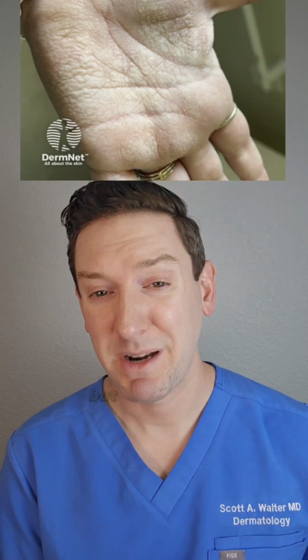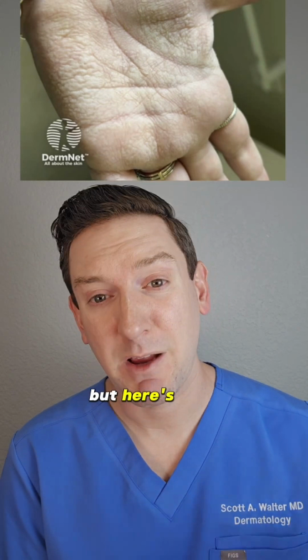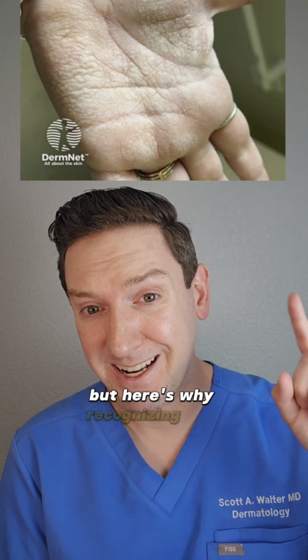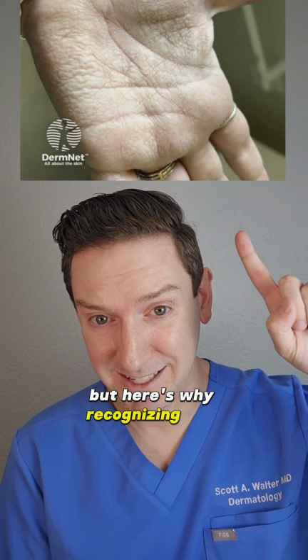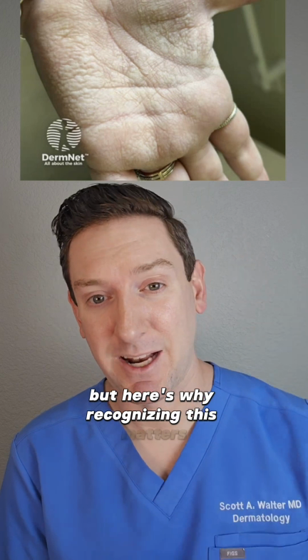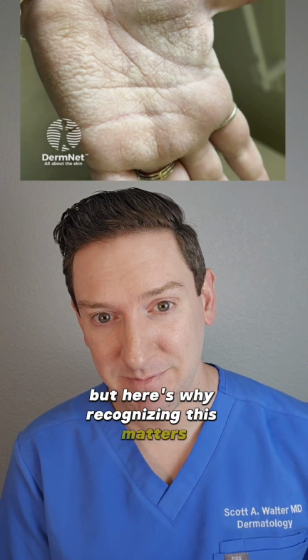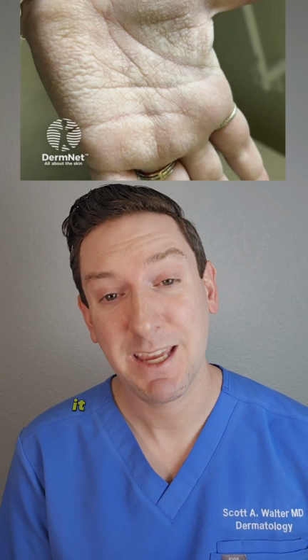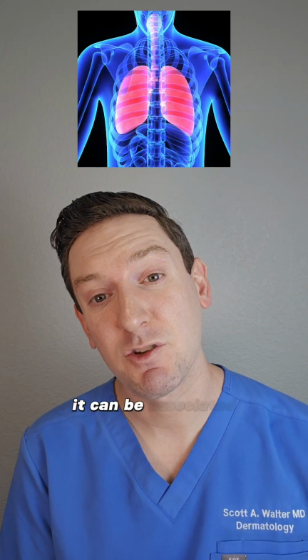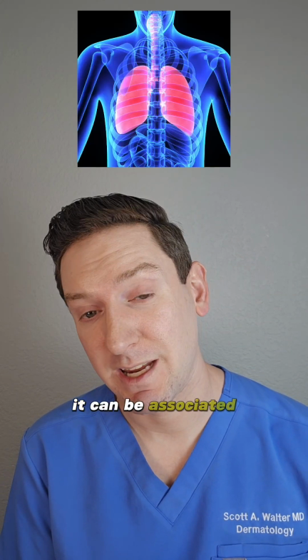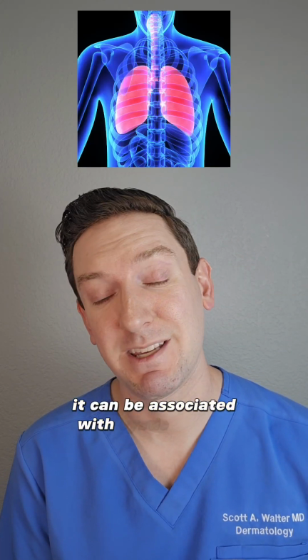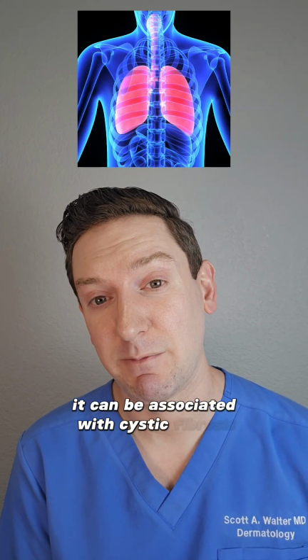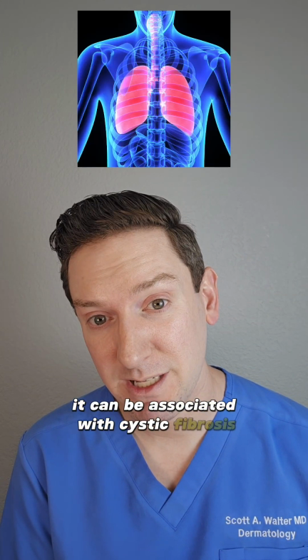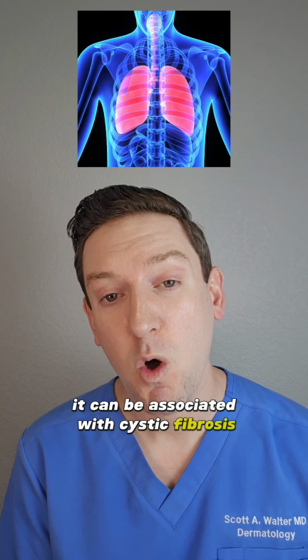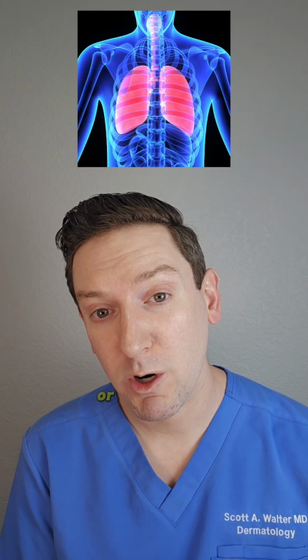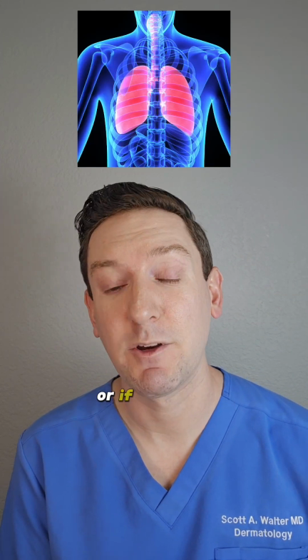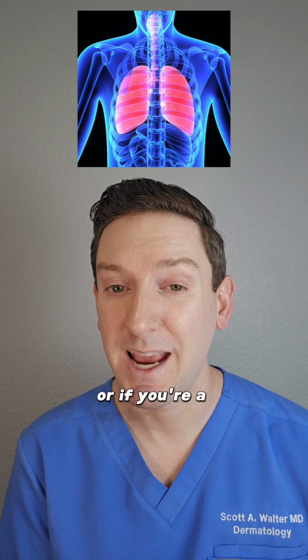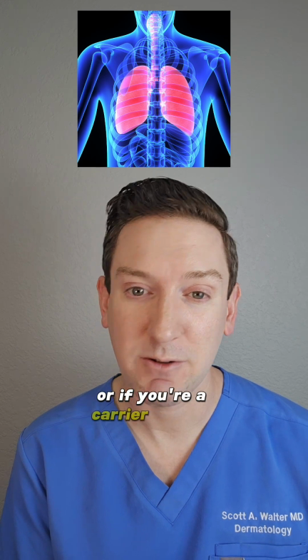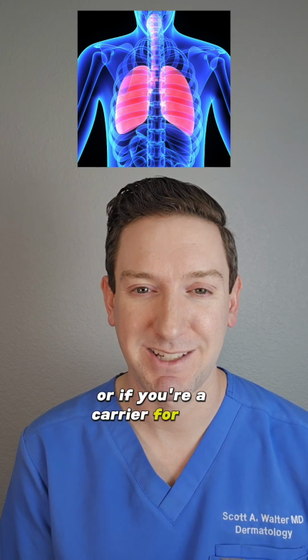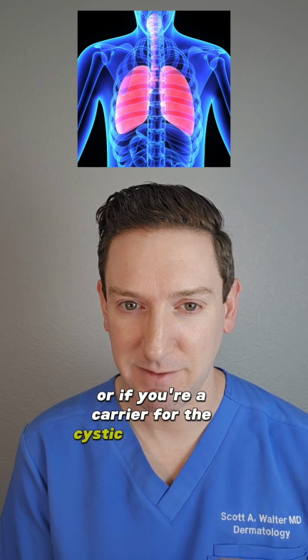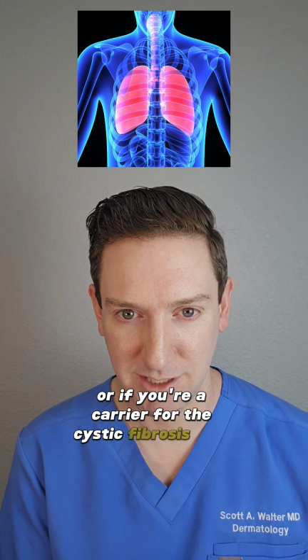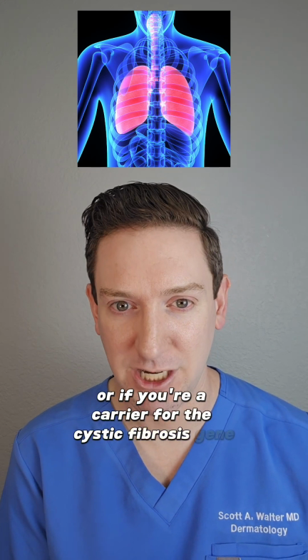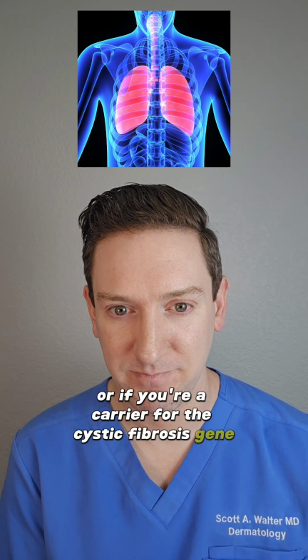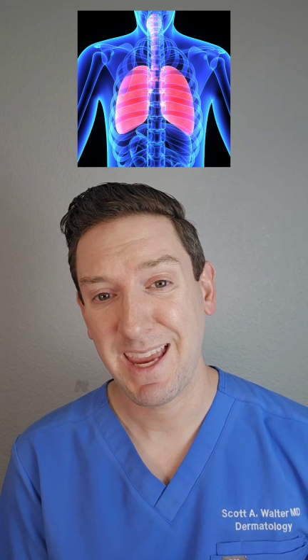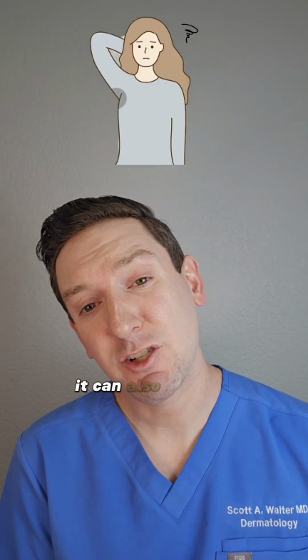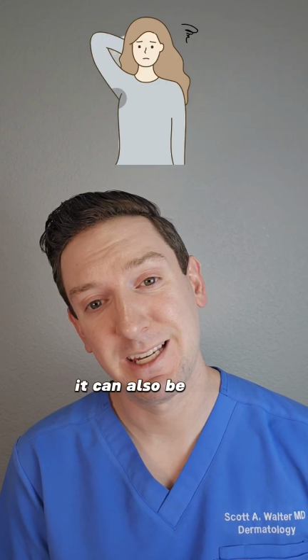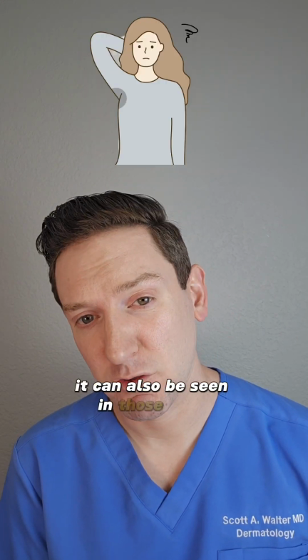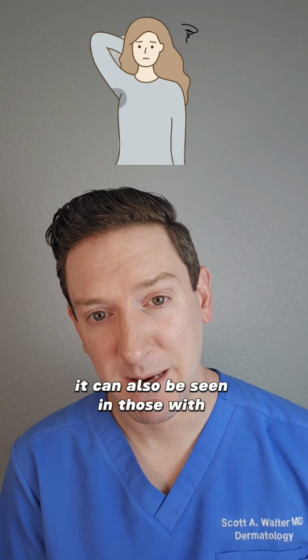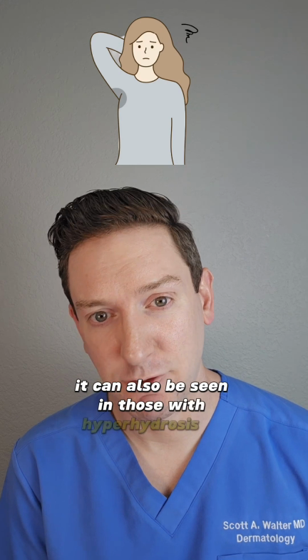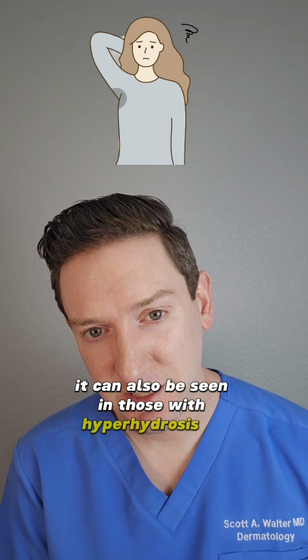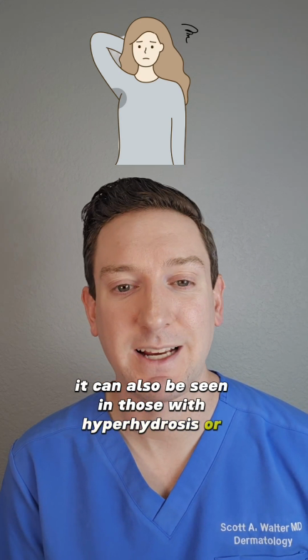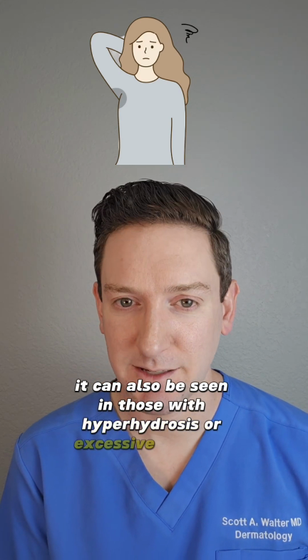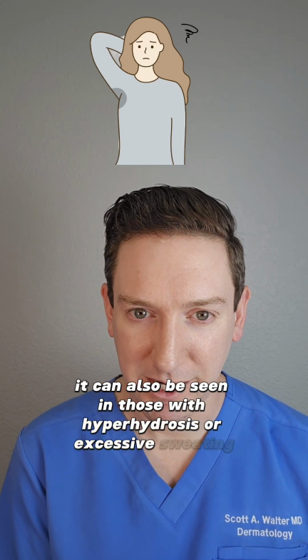But here's why recognizing this matters. It can be associated with cystic fibrosis, or if you're a carrier for the cystic fibrosis gene. It can also be seen in those with hyperhidrosis, or excessive sweating.